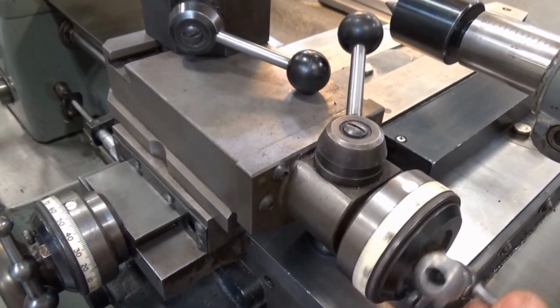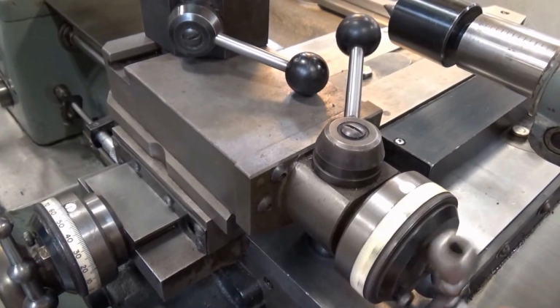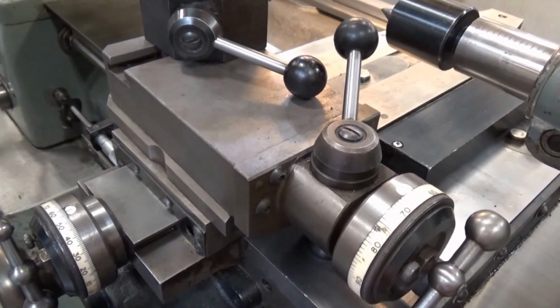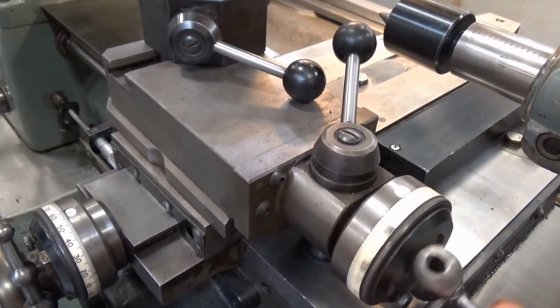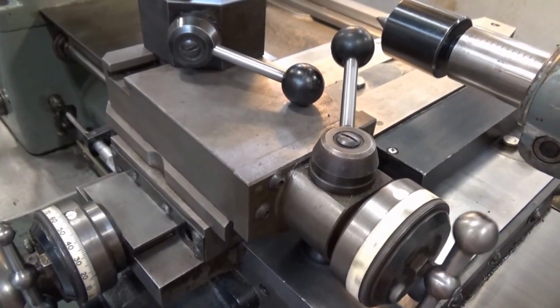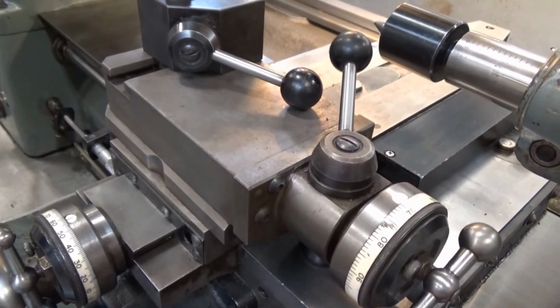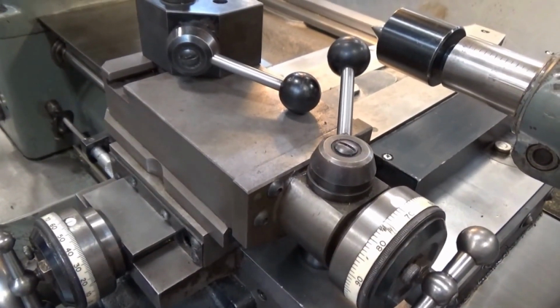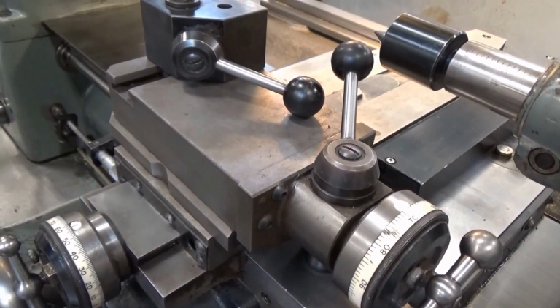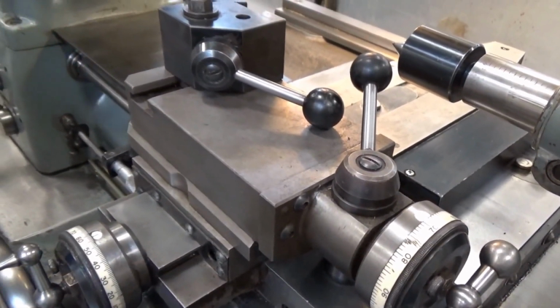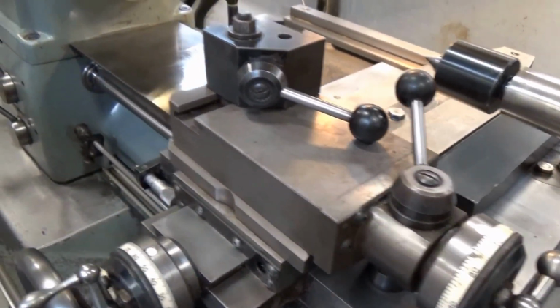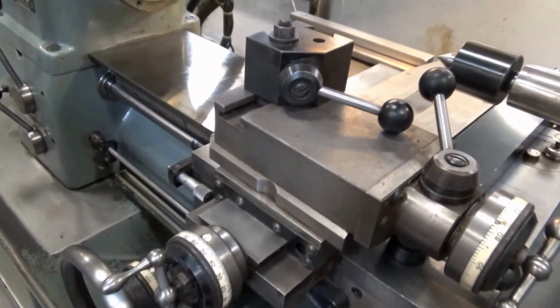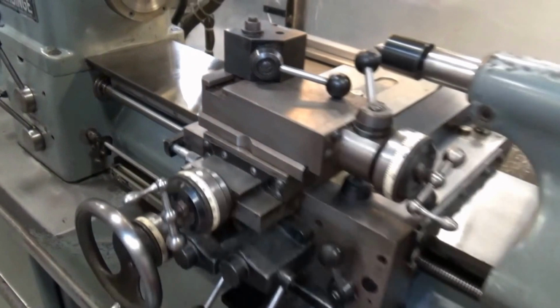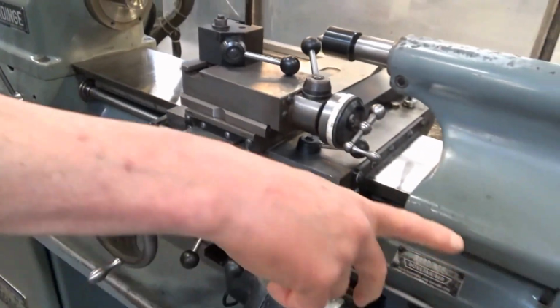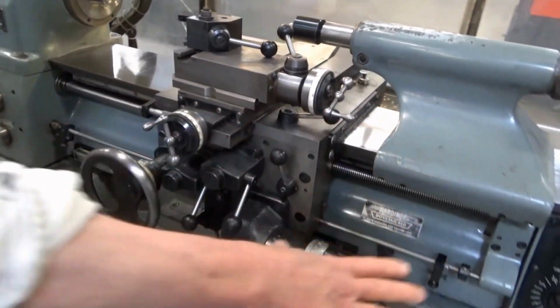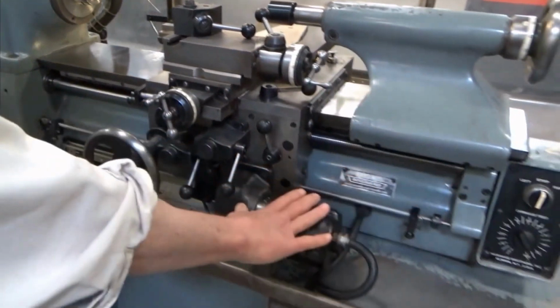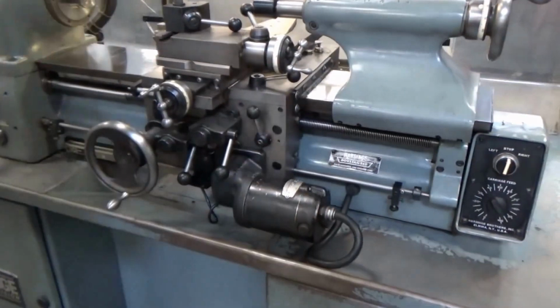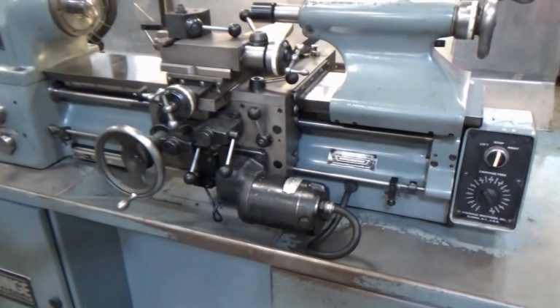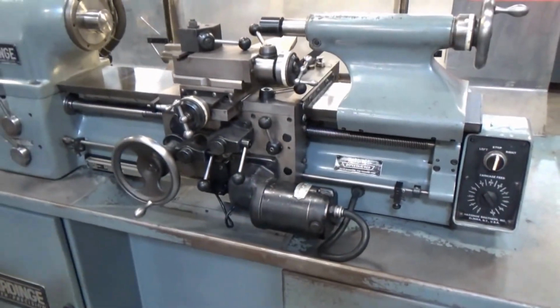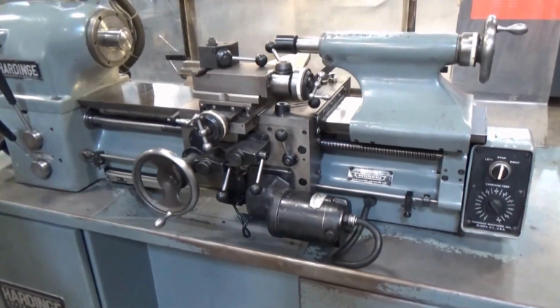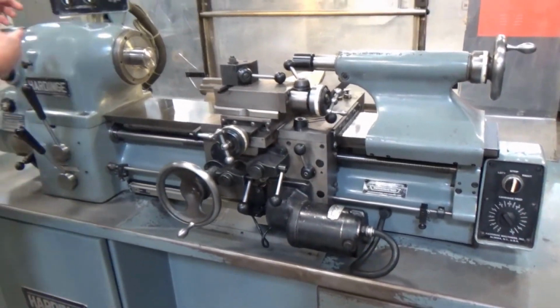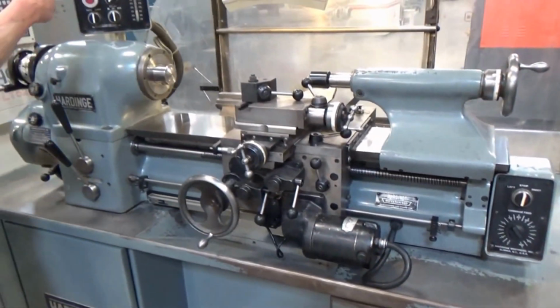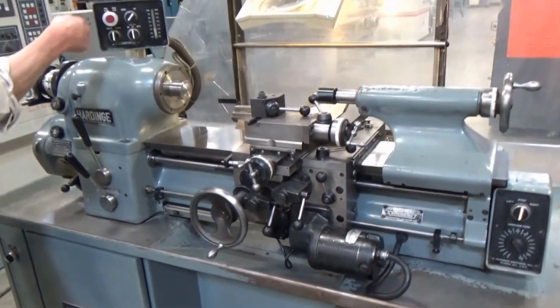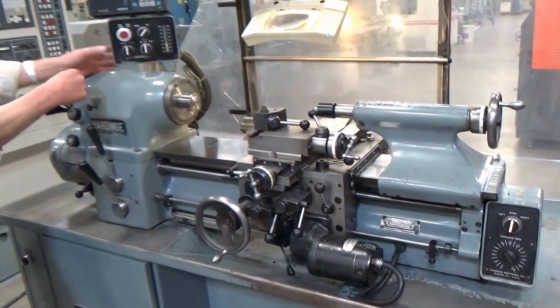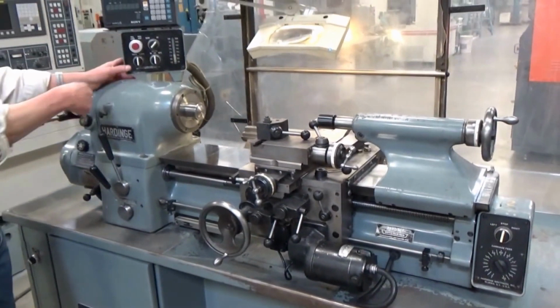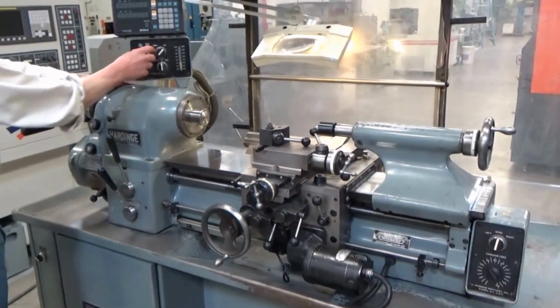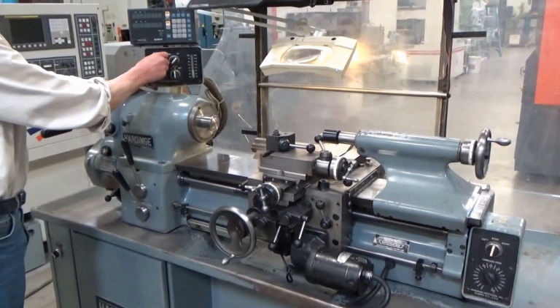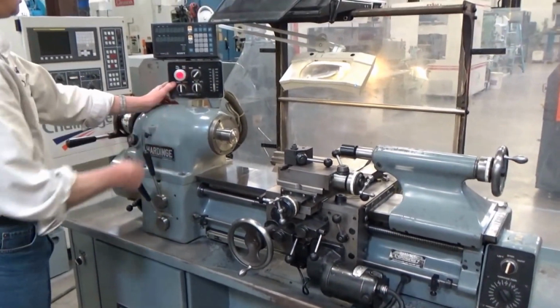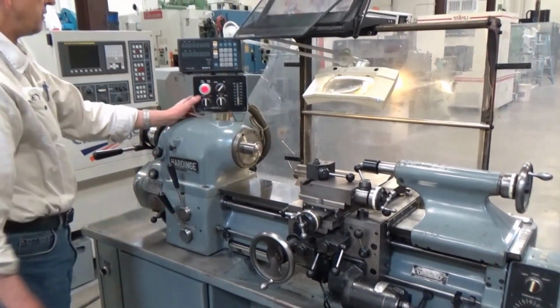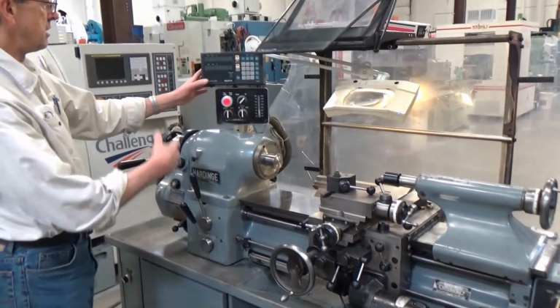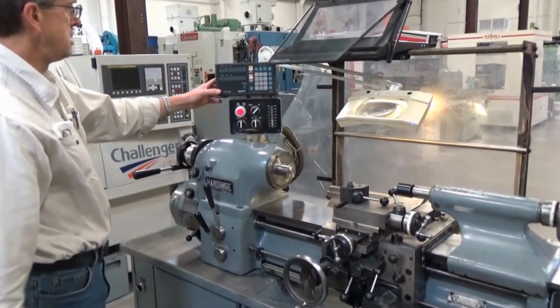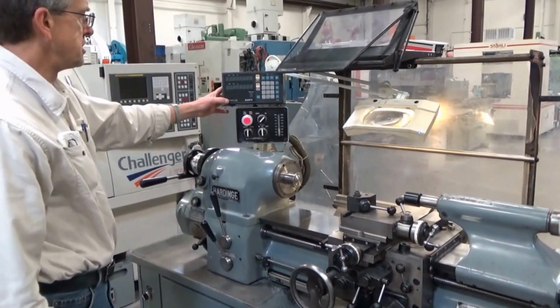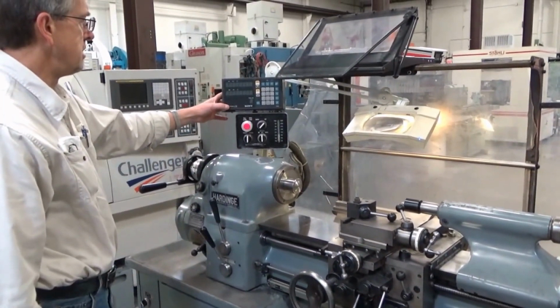A couple thousandths, picks it up right away. Wearing and tear is minimal. We'll power it up and we can play with the feed — the feed can only go on when the spindle's running, so let's do spindle first. Let's turn it on up here. And for that matter, let's do the Sony scale right away.